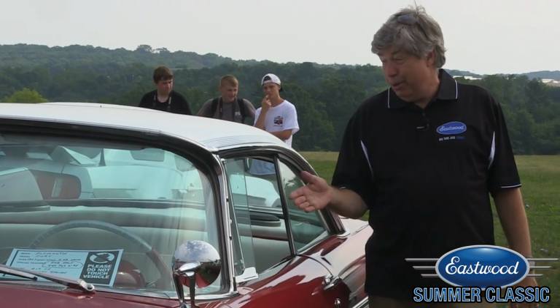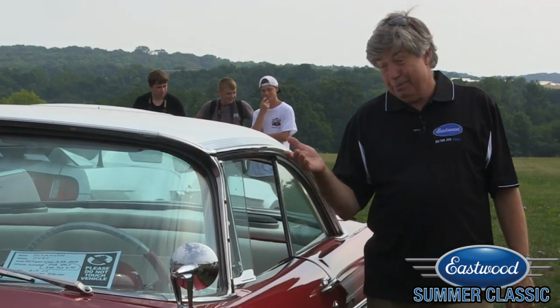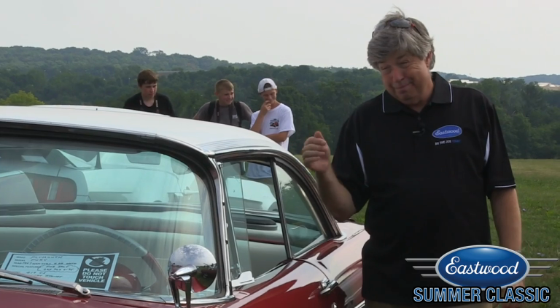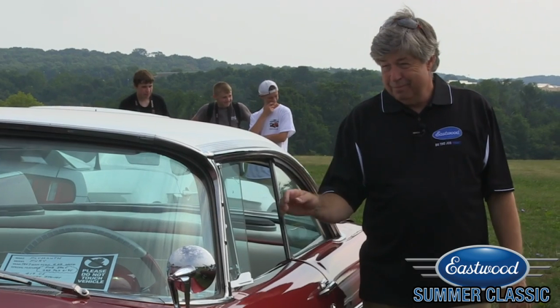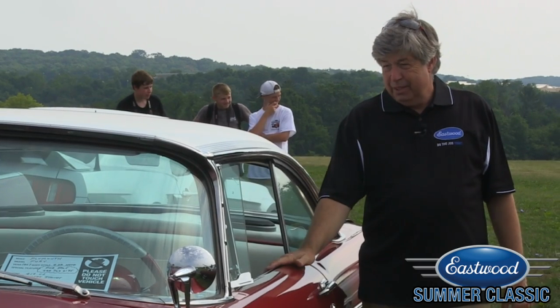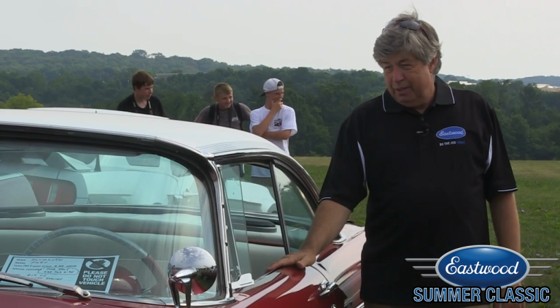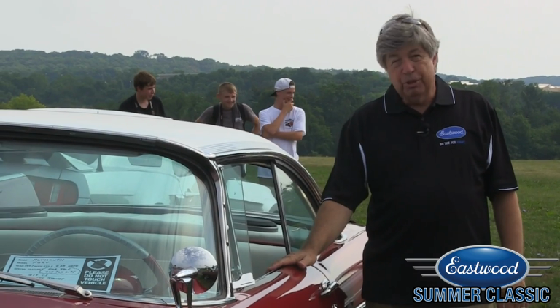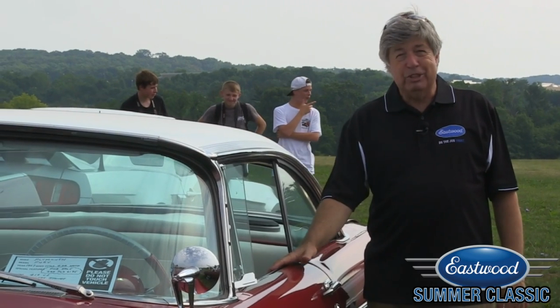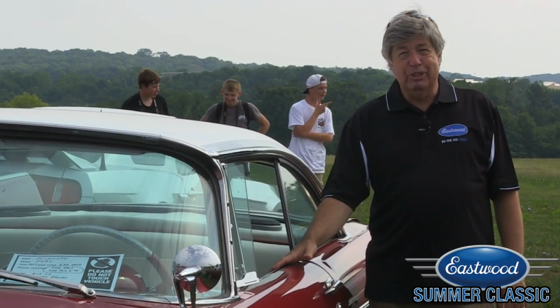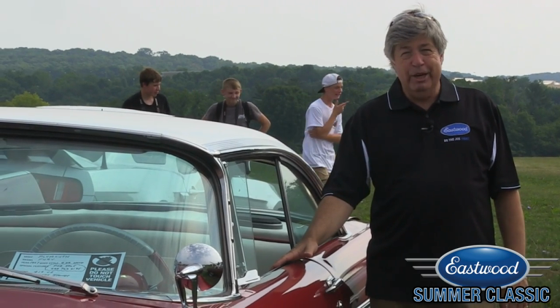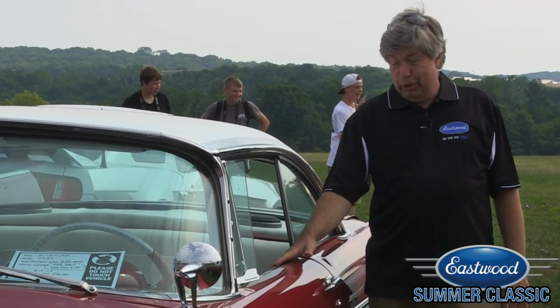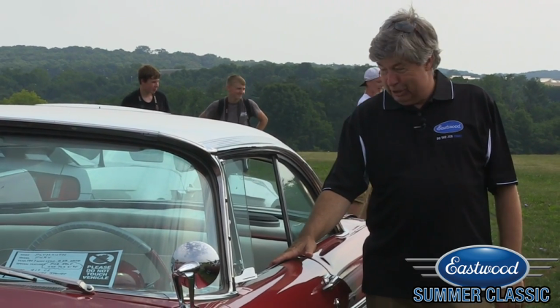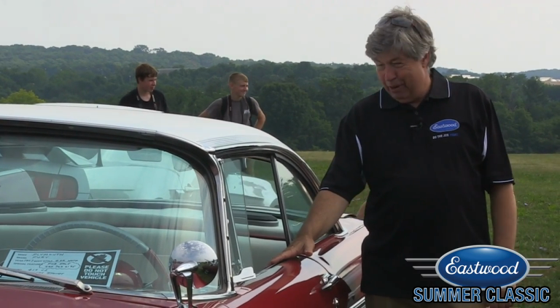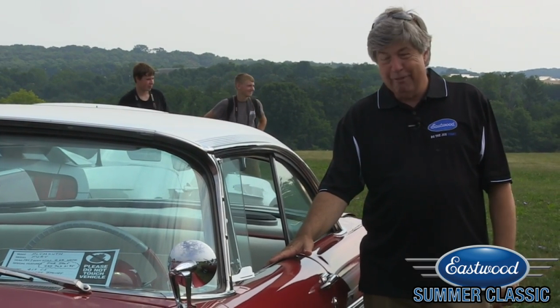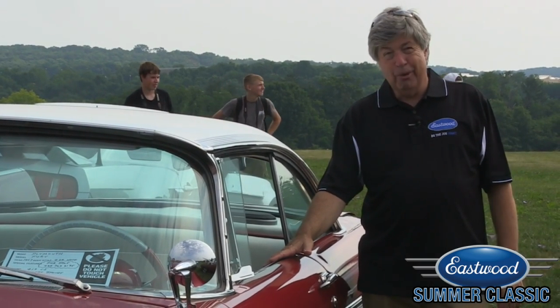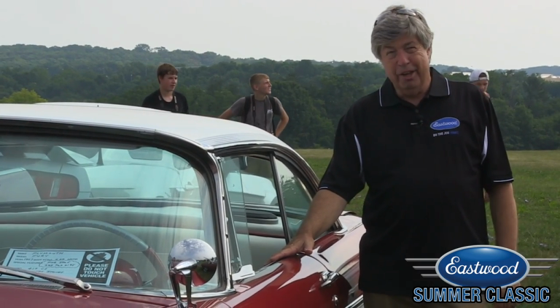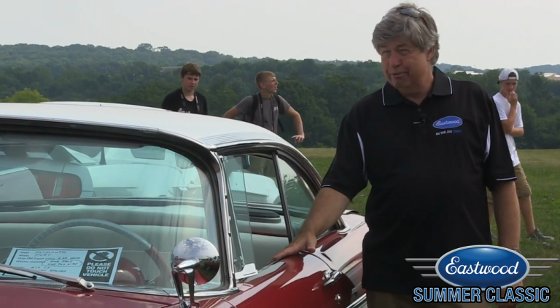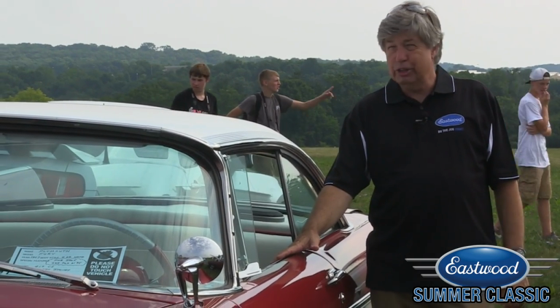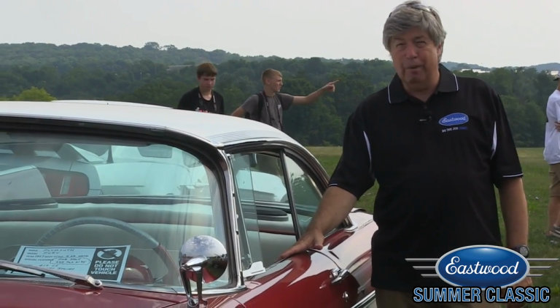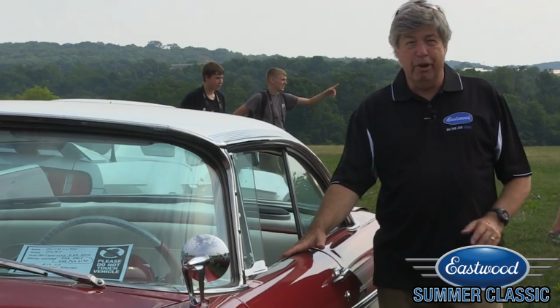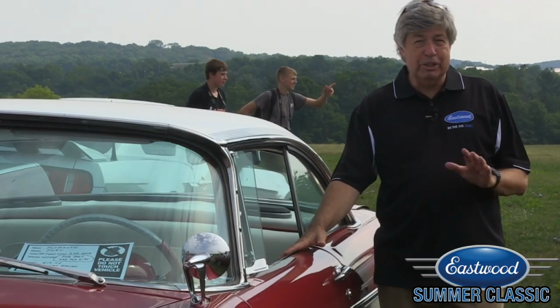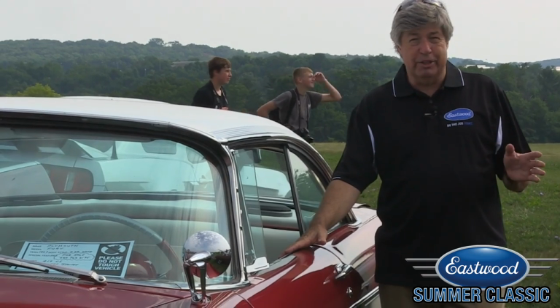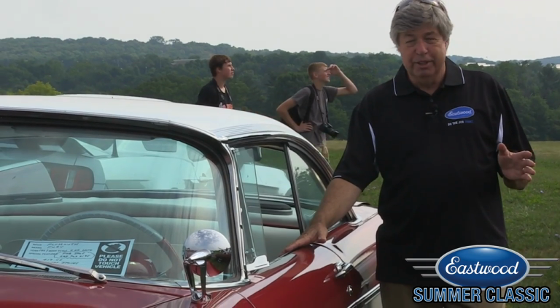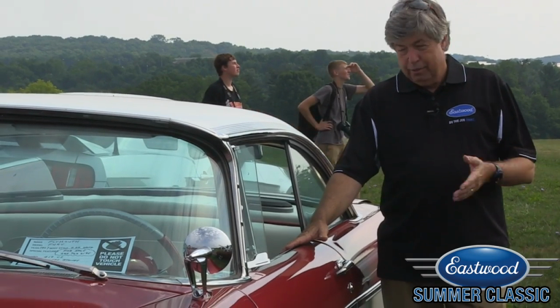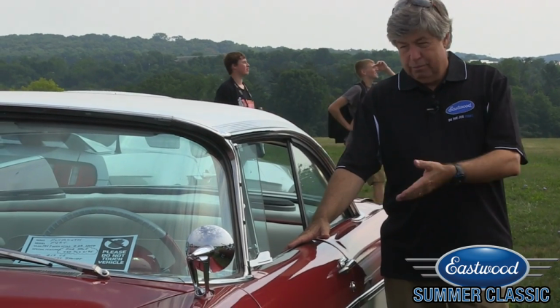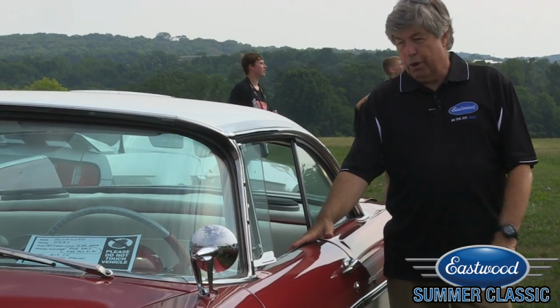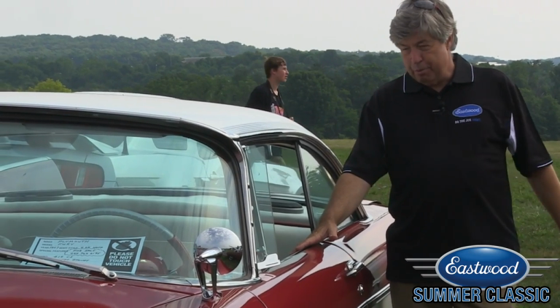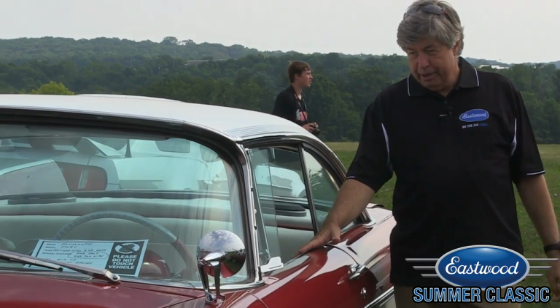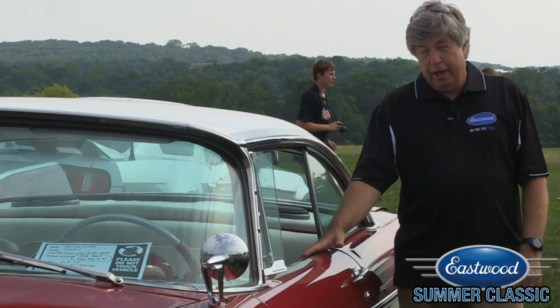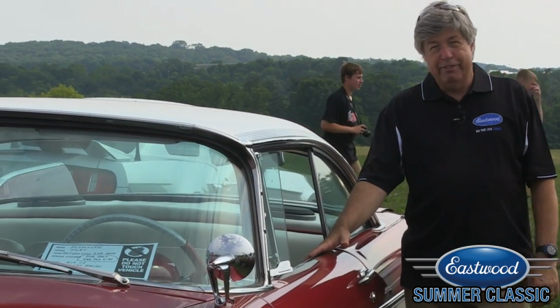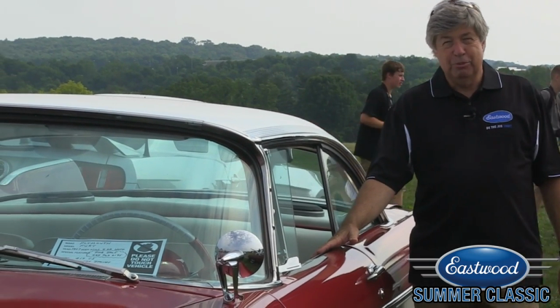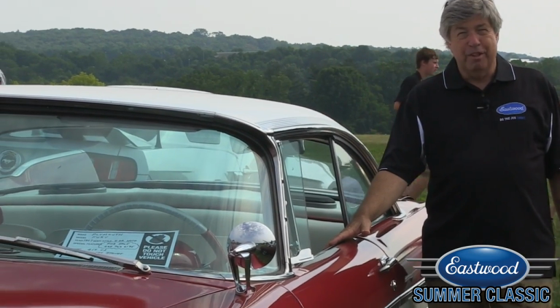And you know what? Almost 60 years later, it holds up very, very well — very sharp, very distinctive. Could only be a late '50s Plymouth.